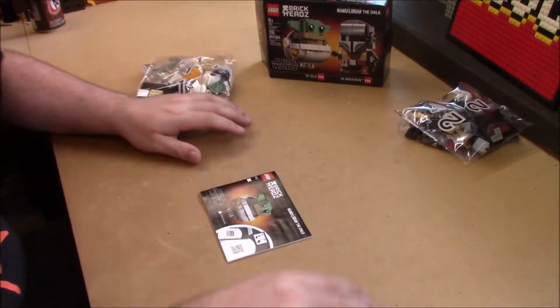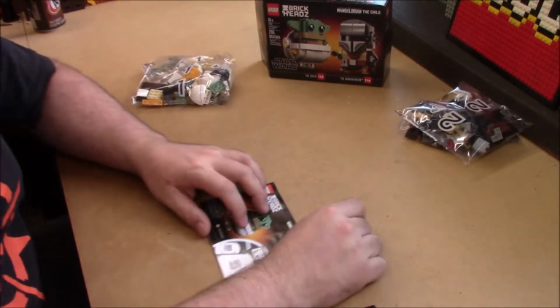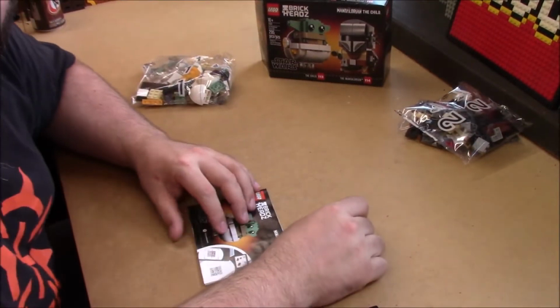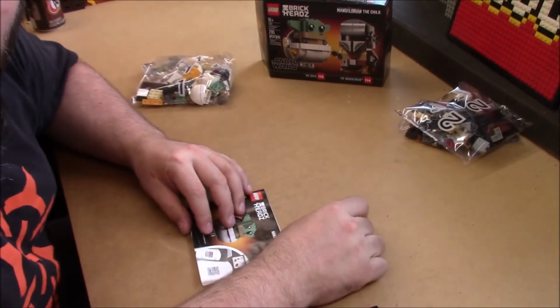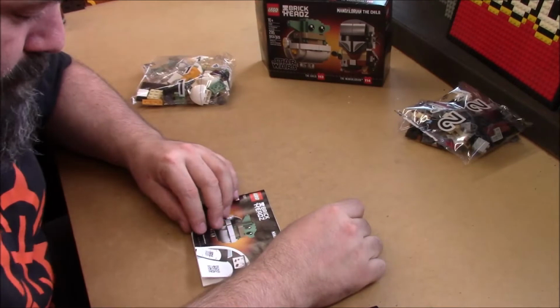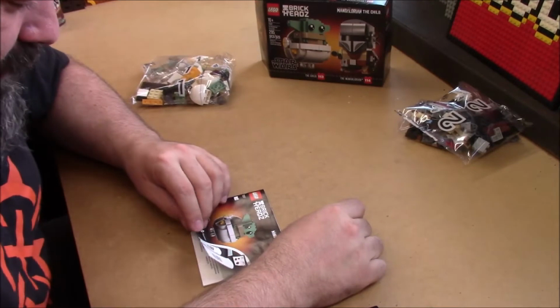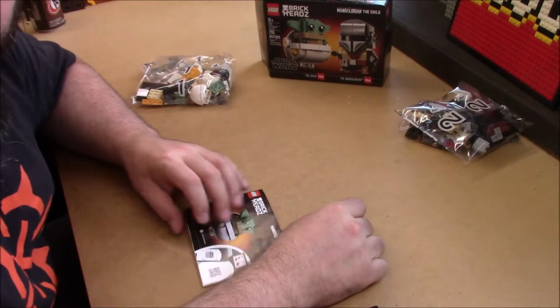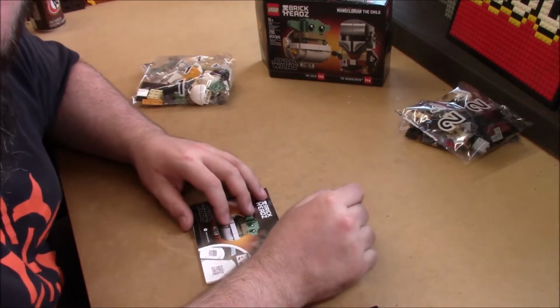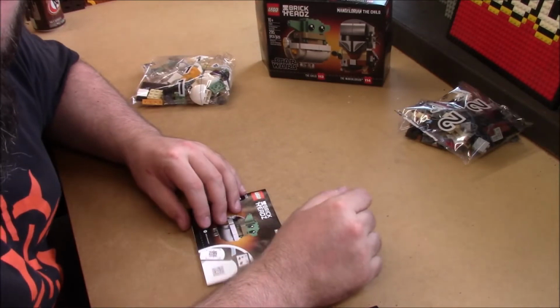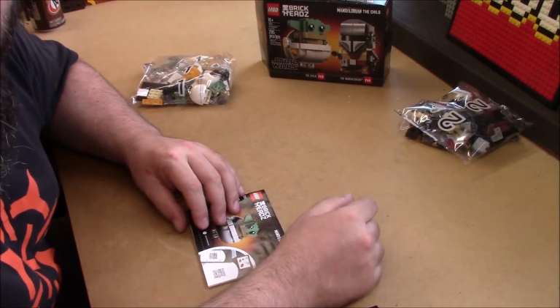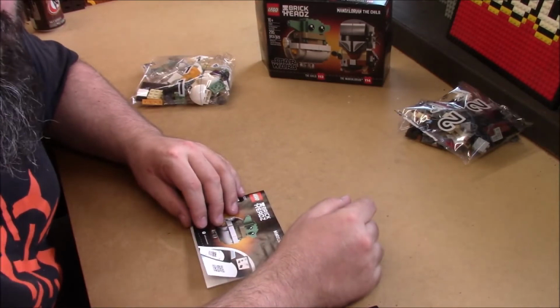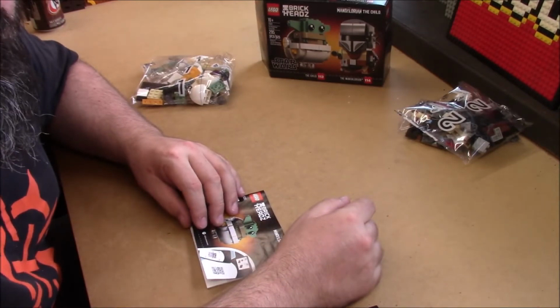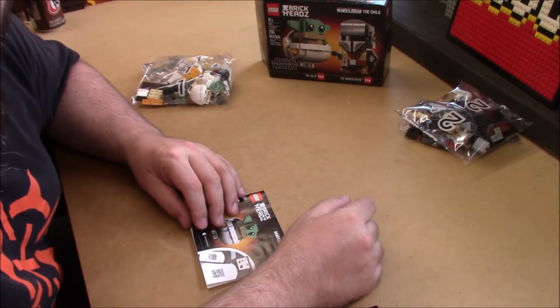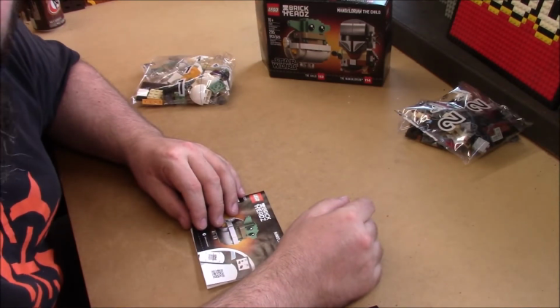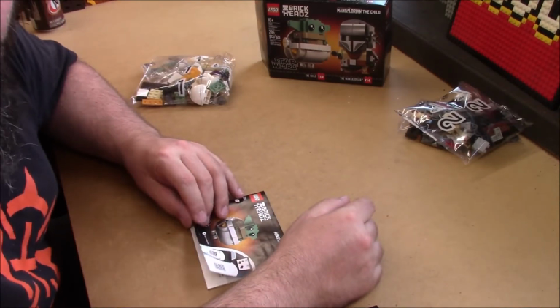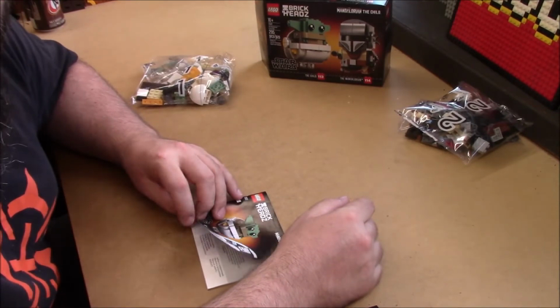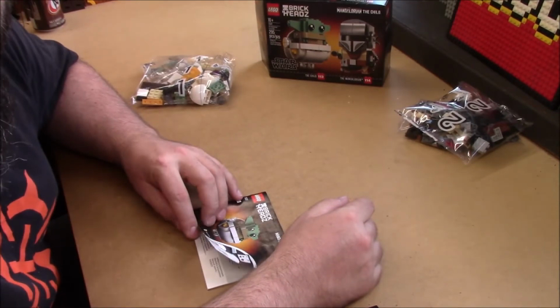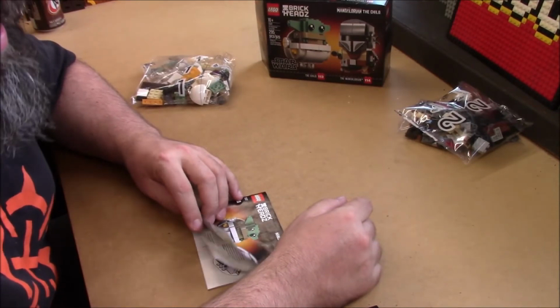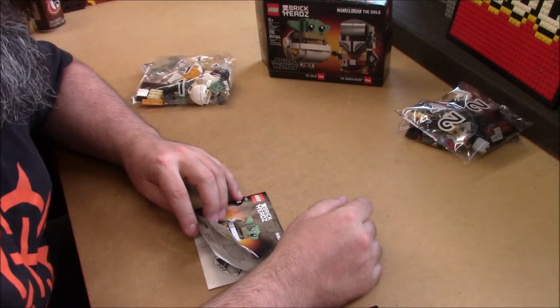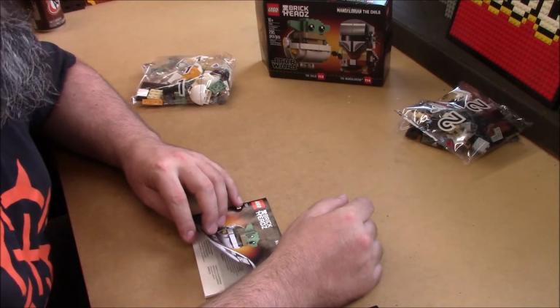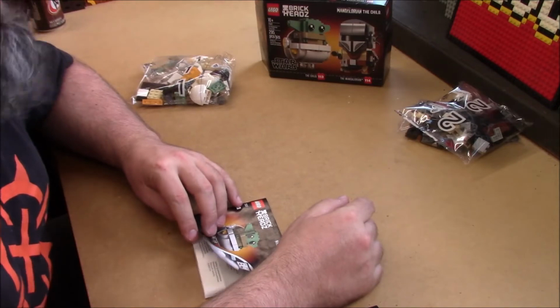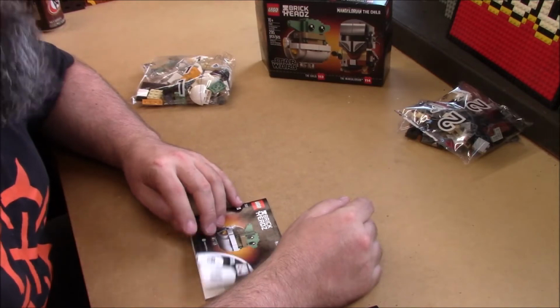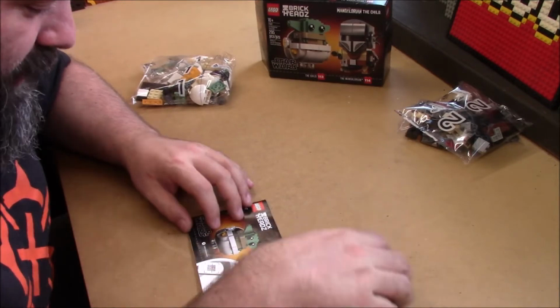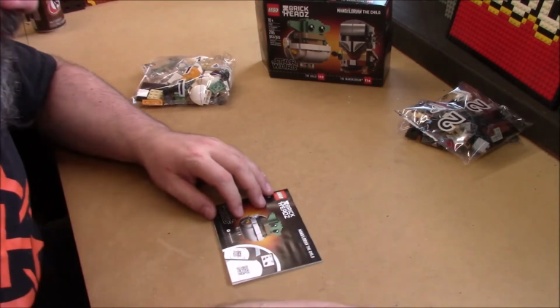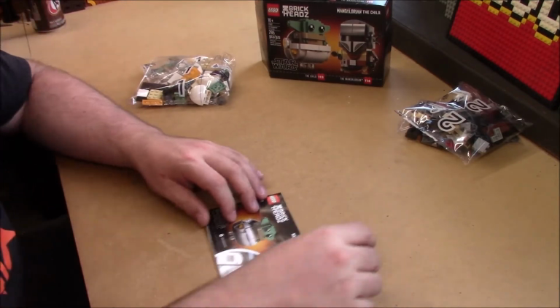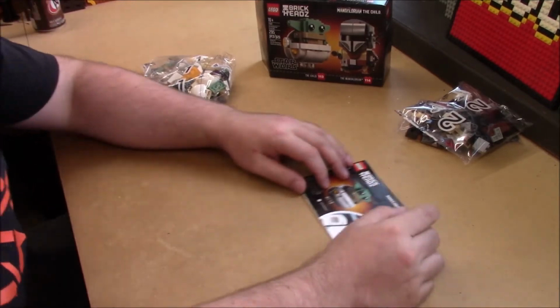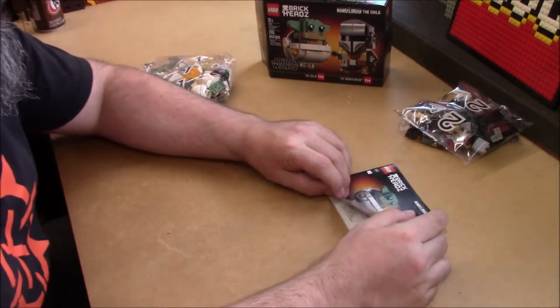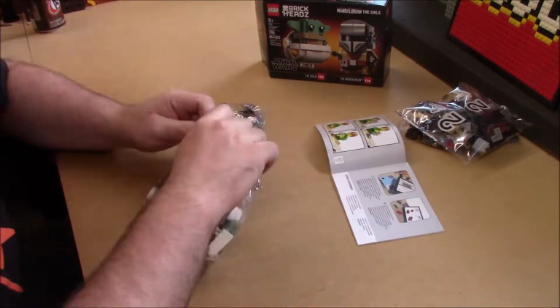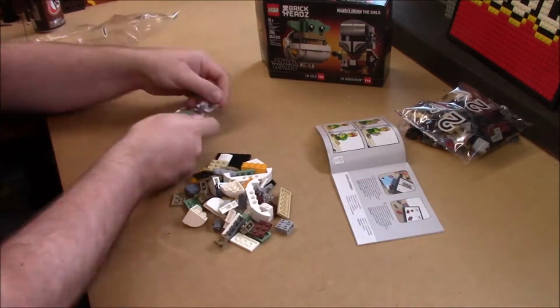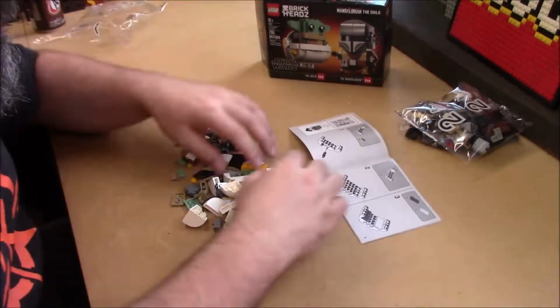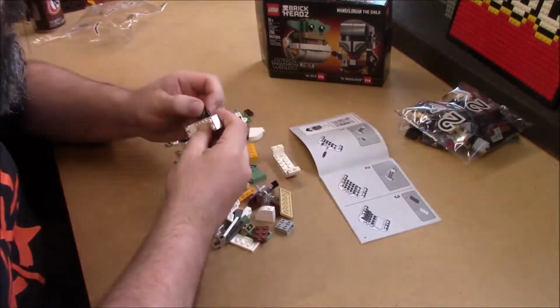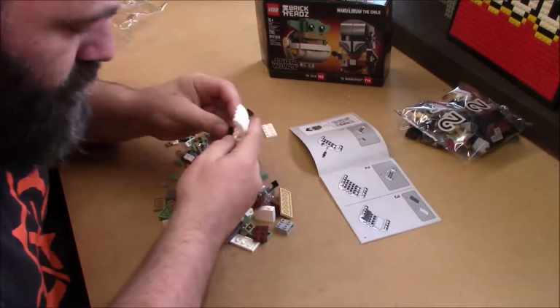Looks like we're building the kid first. I apologize for the fan noise — it's 95 degrees here and my AC is fighting for its life. So here we go.